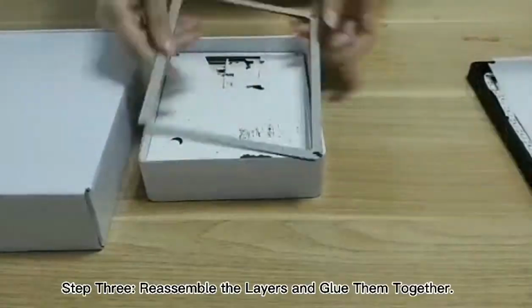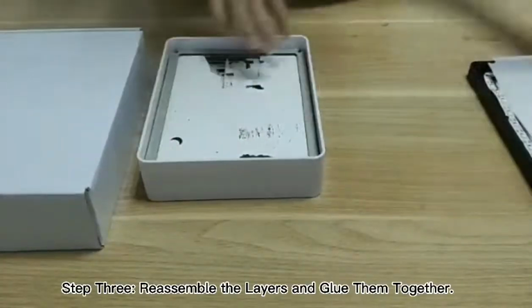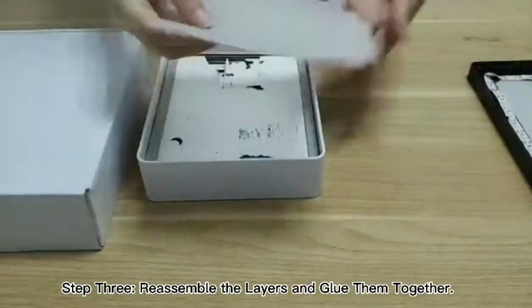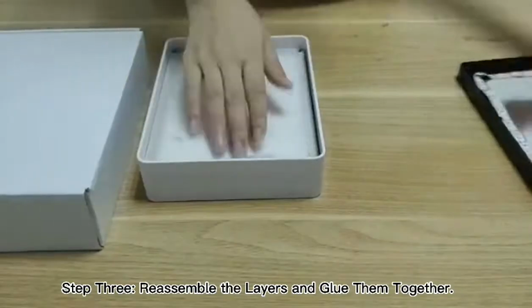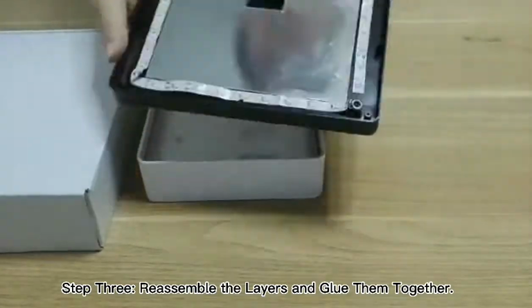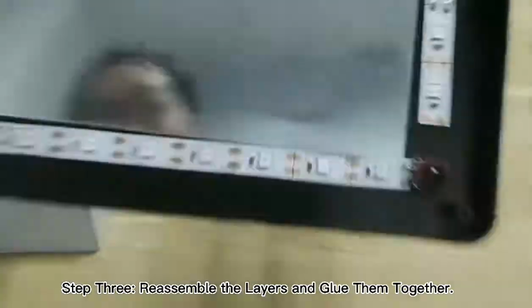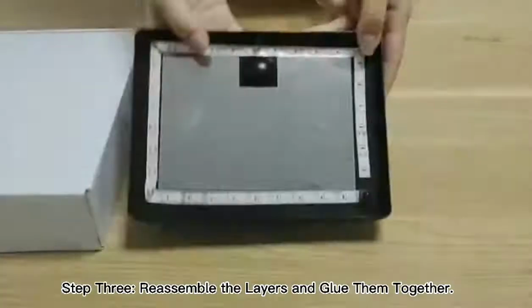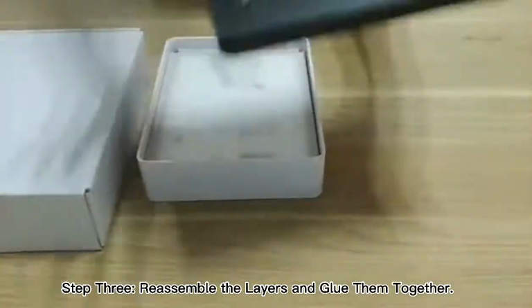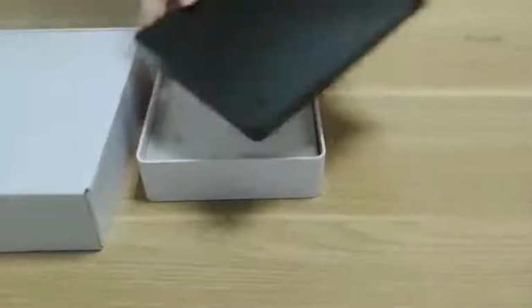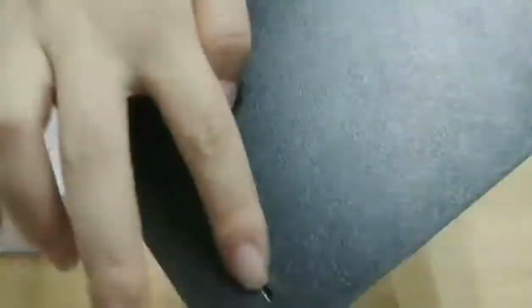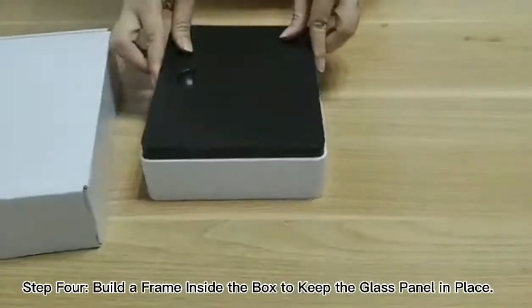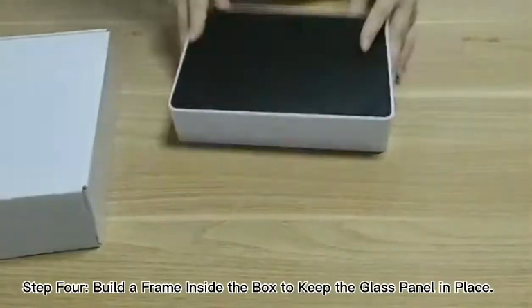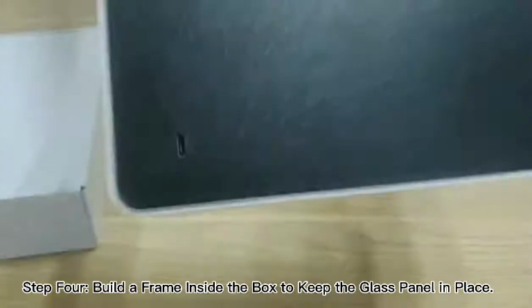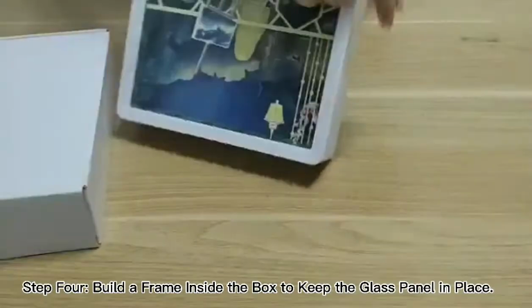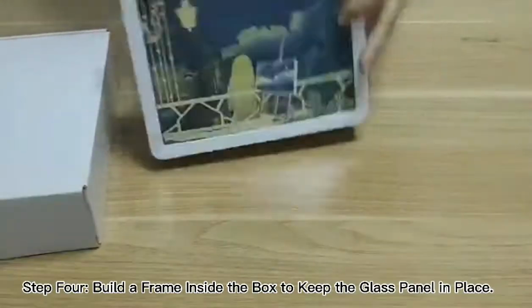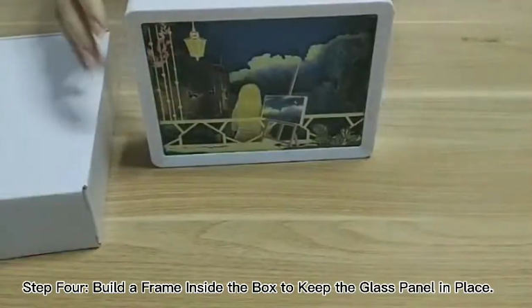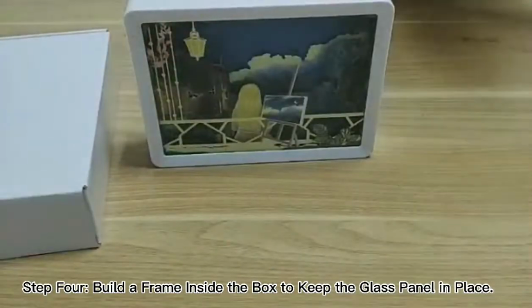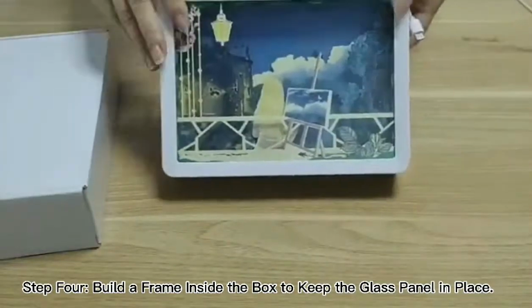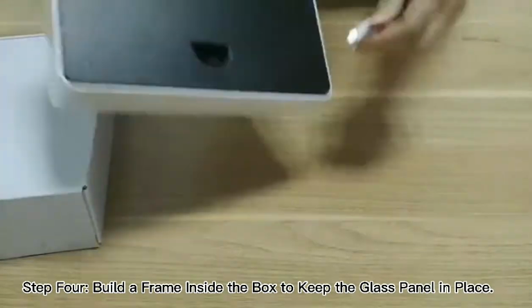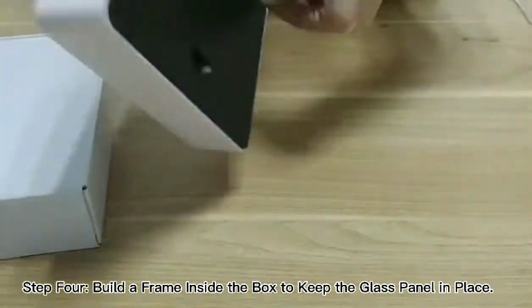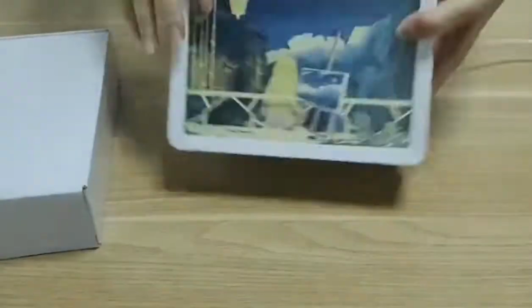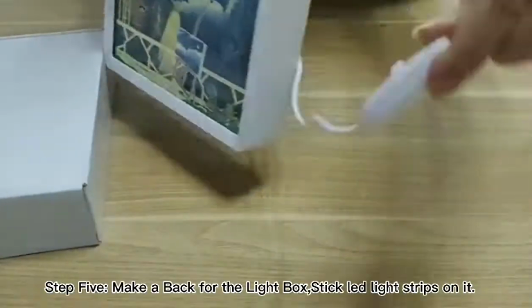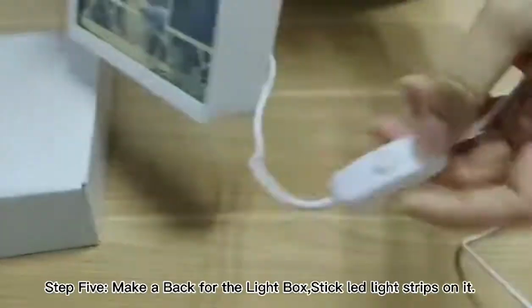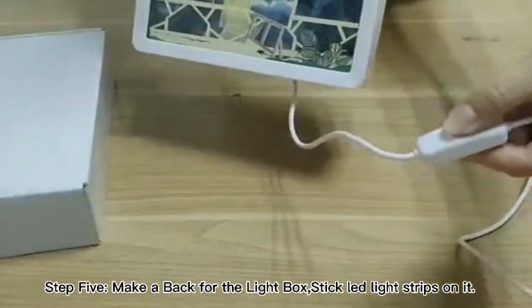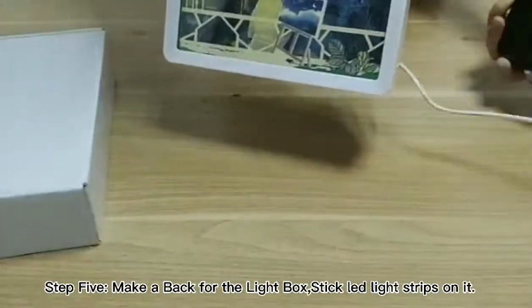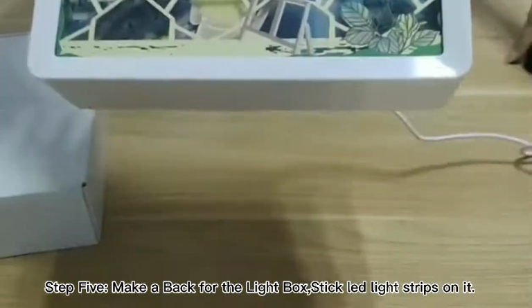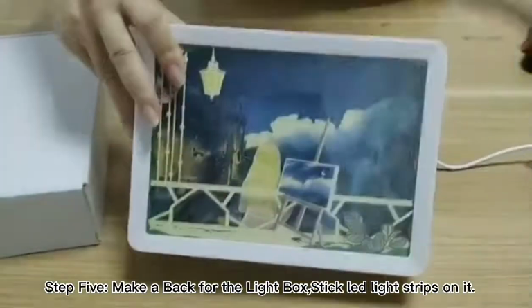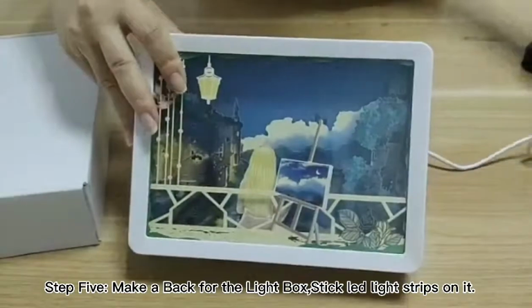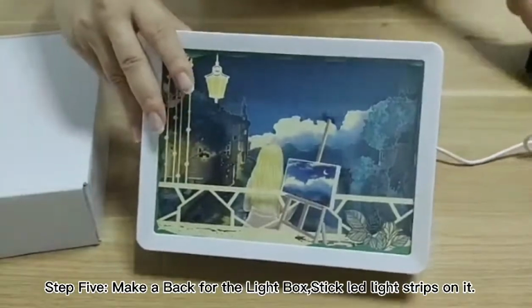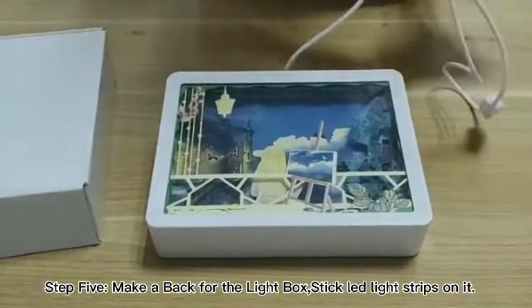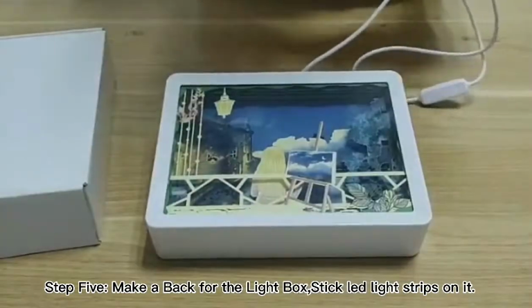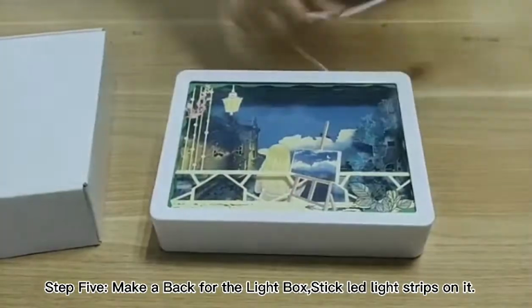Step 3: Reassemble the layers and glue them together. Step 4: Build a frame inside the box to keep the glass panel in place. Step 5: Make a bag for the lightbox and stick LED light strips on it.